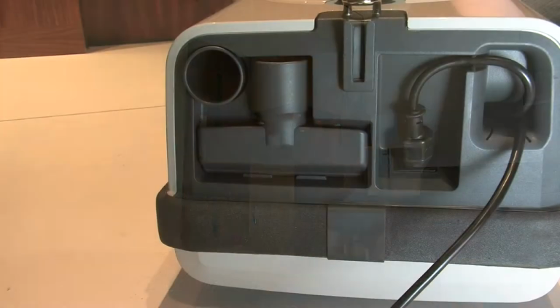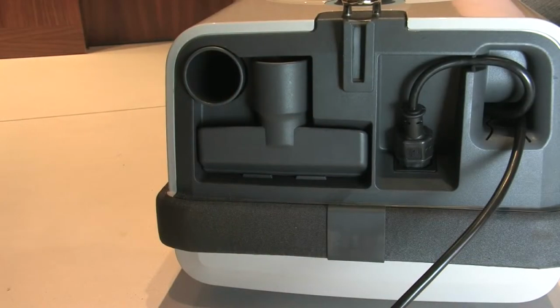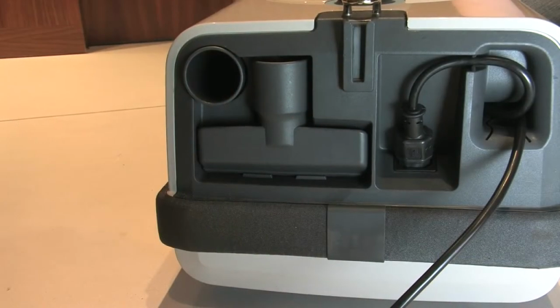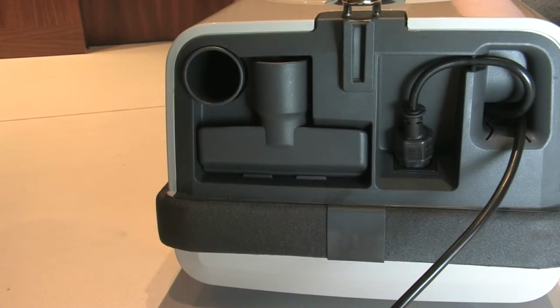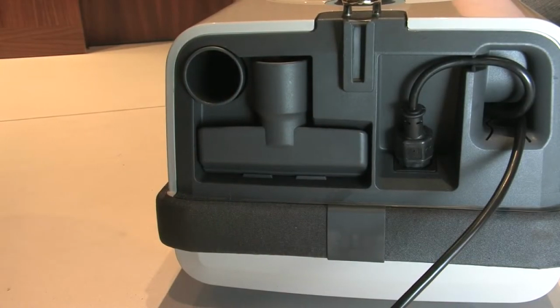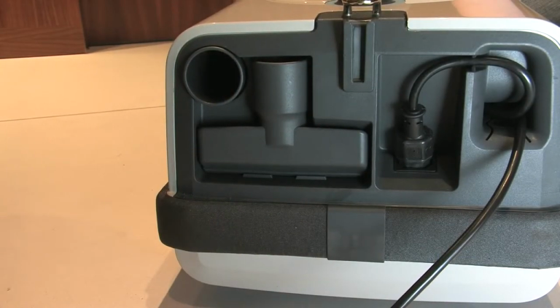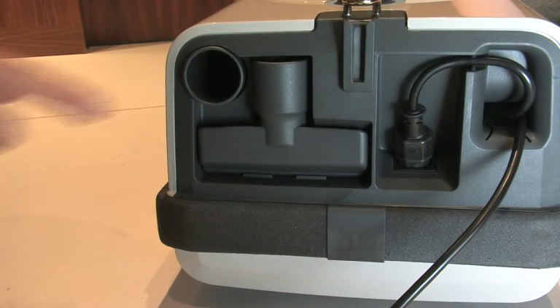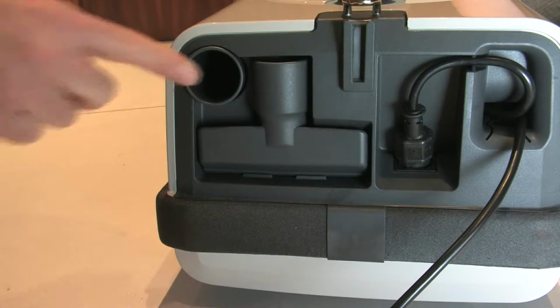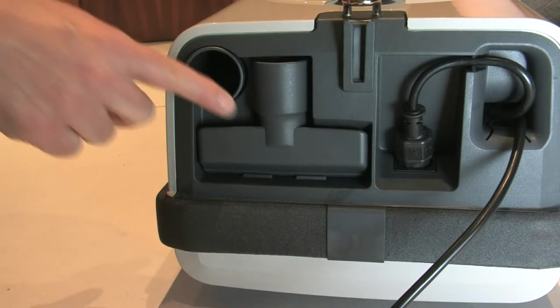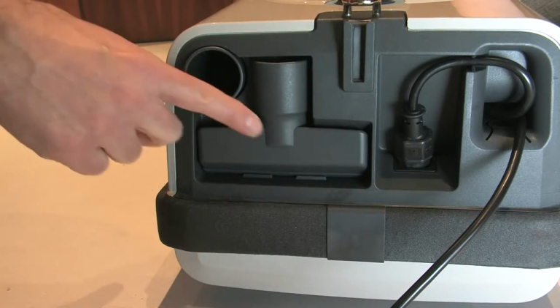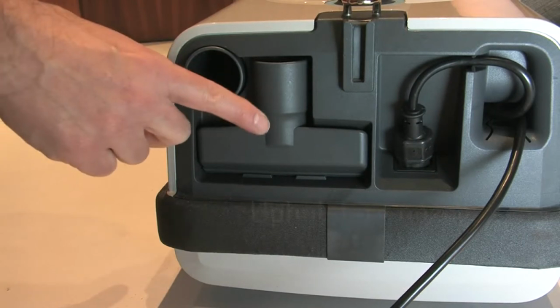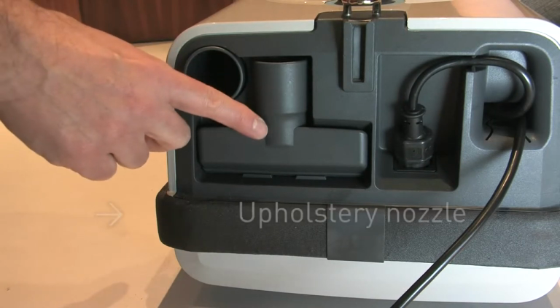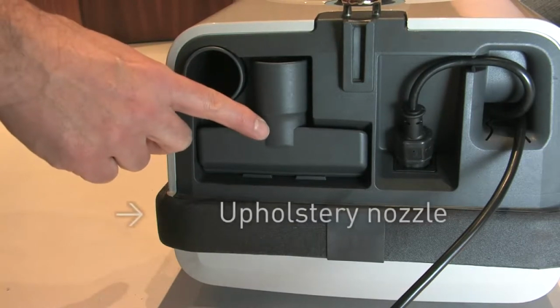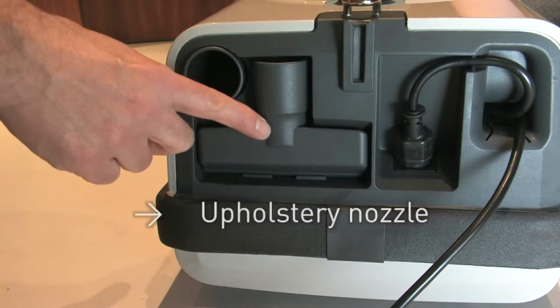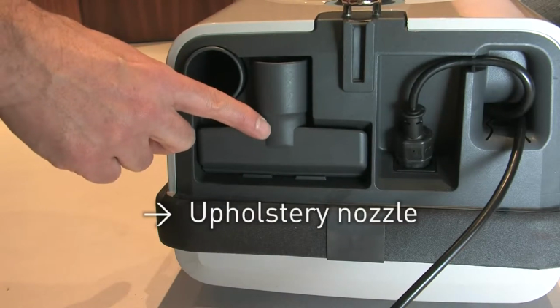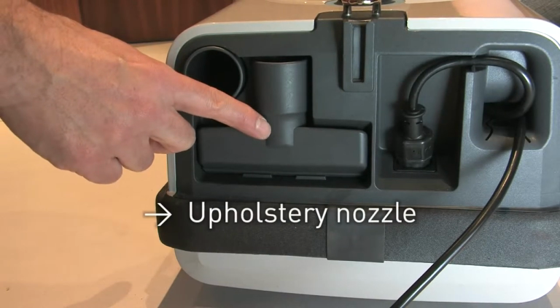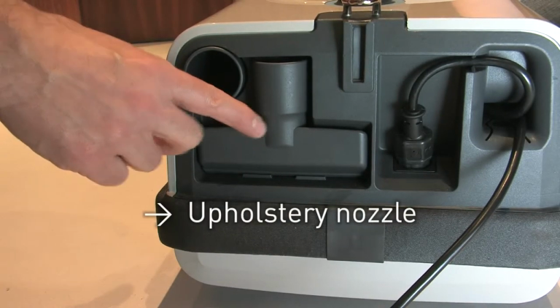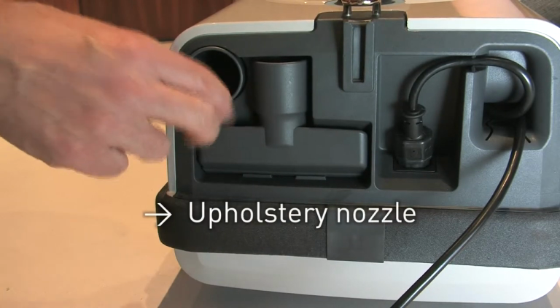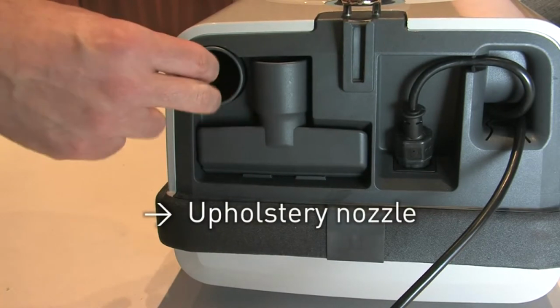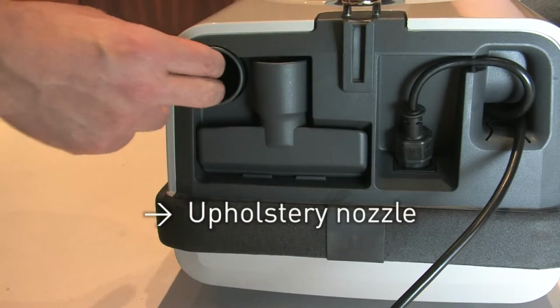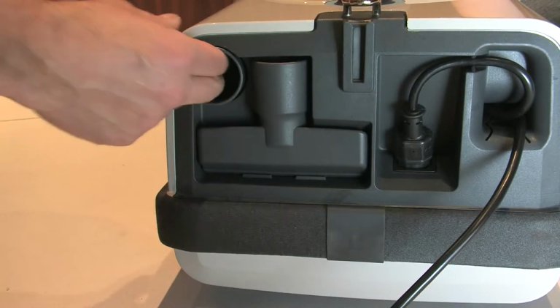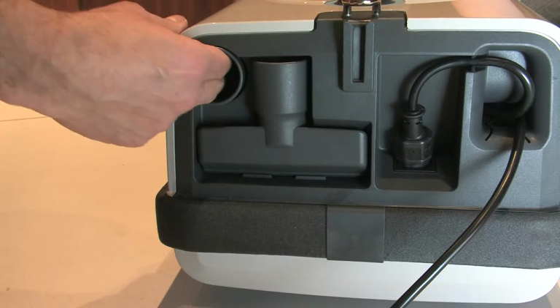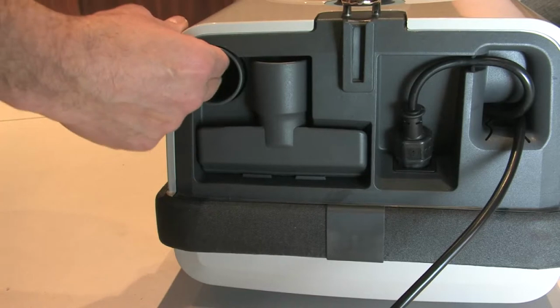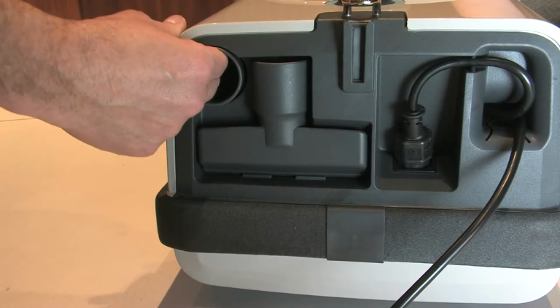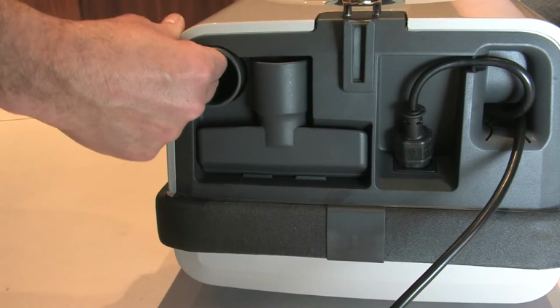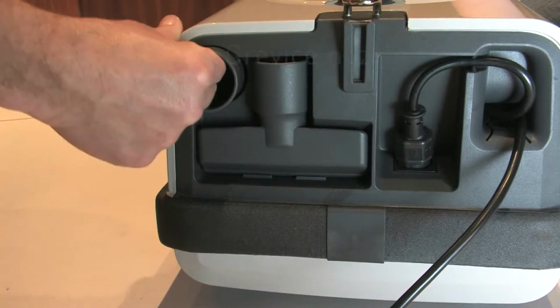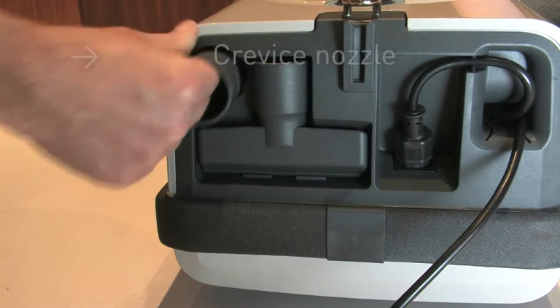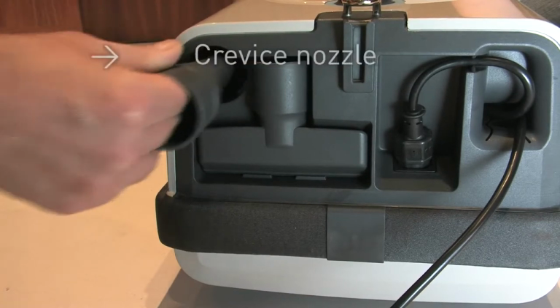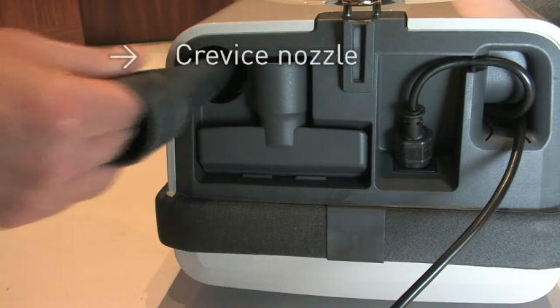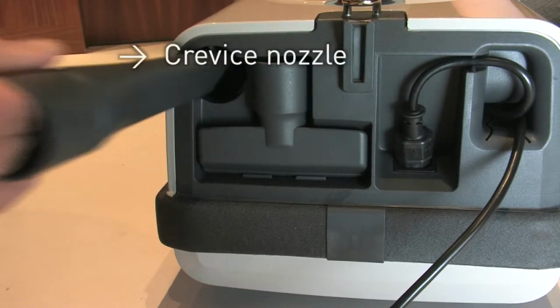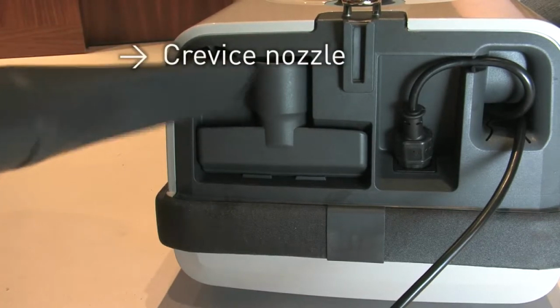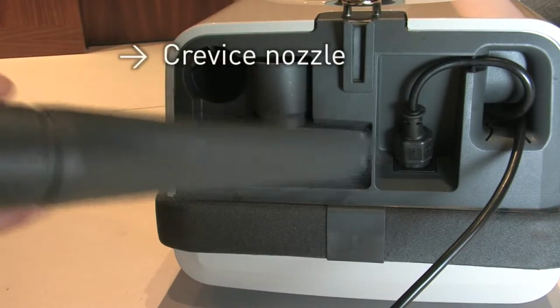The new Sebo Professional D is an innovative, high-quality product. It's technically advanced, well engineered, durable, easy to use, and exceptionally functional.